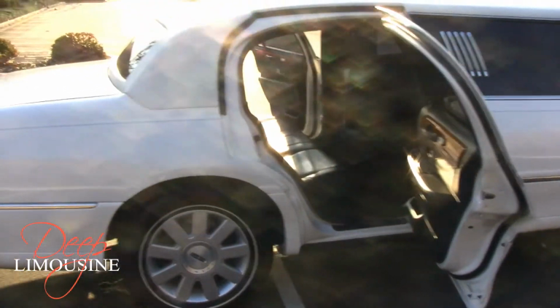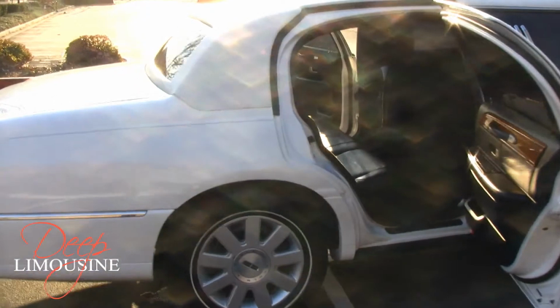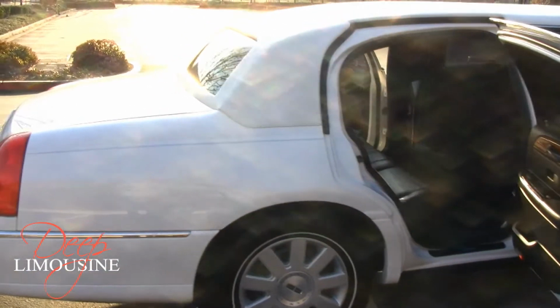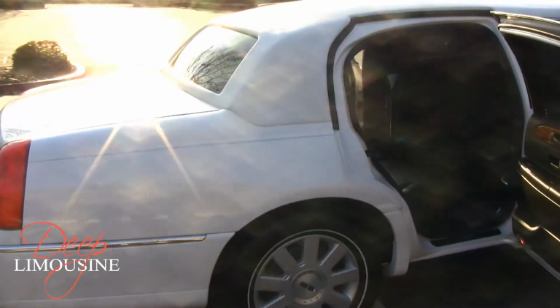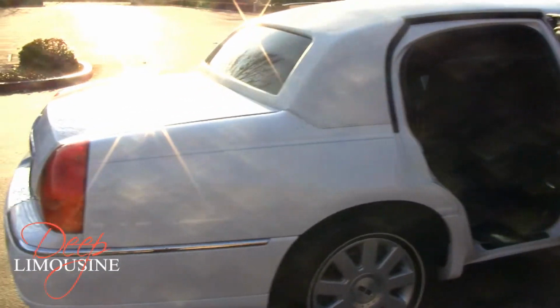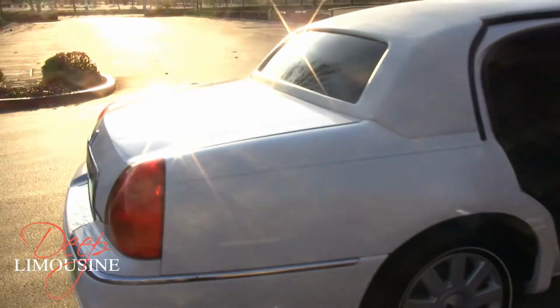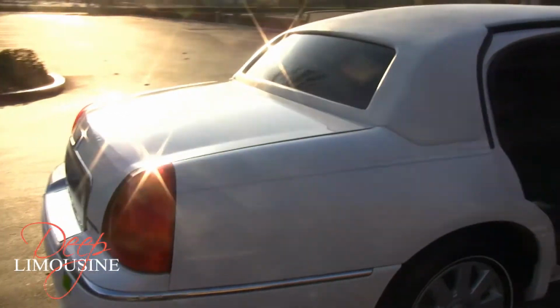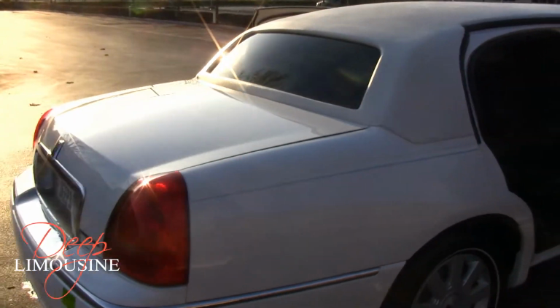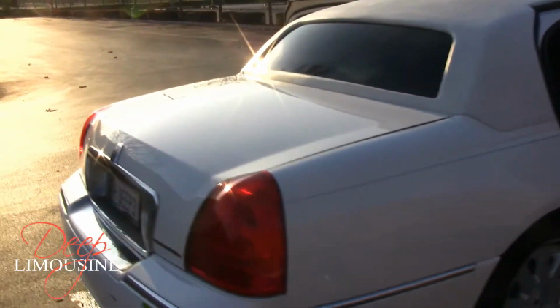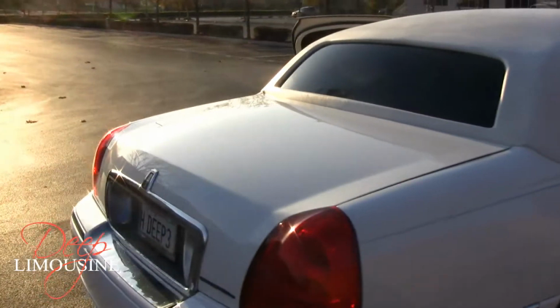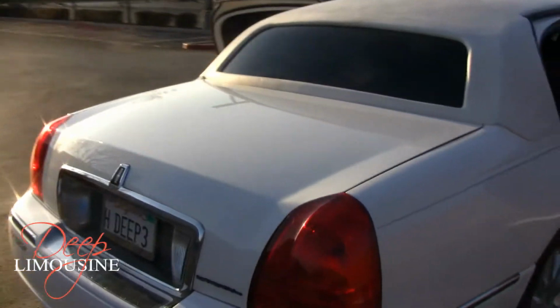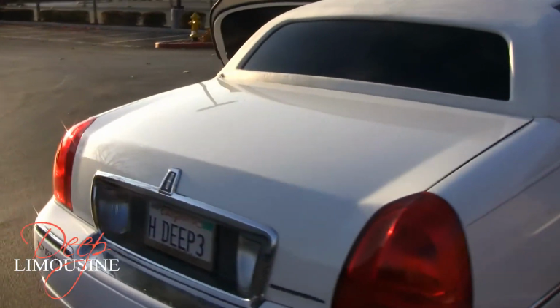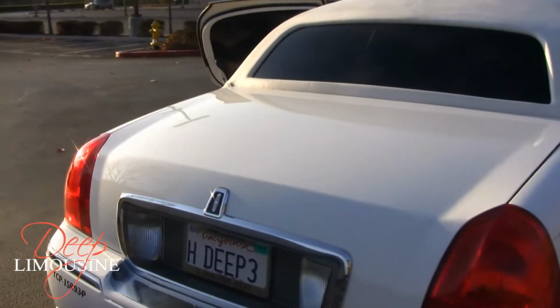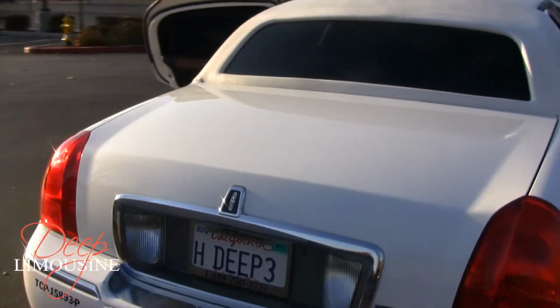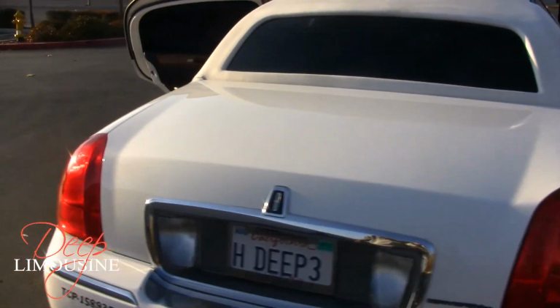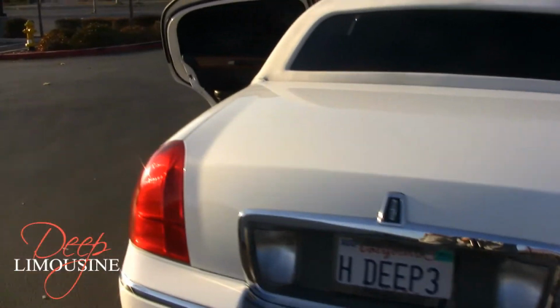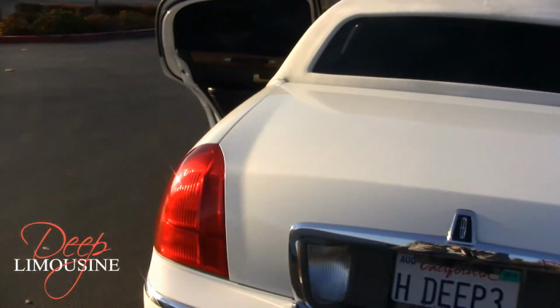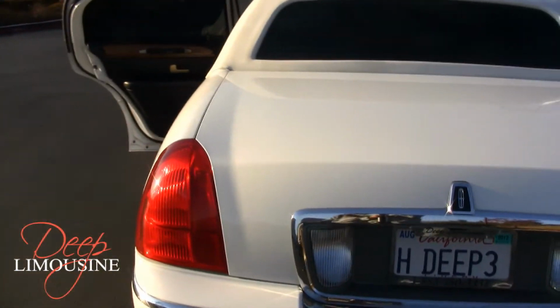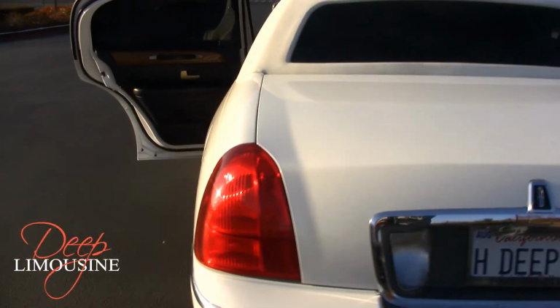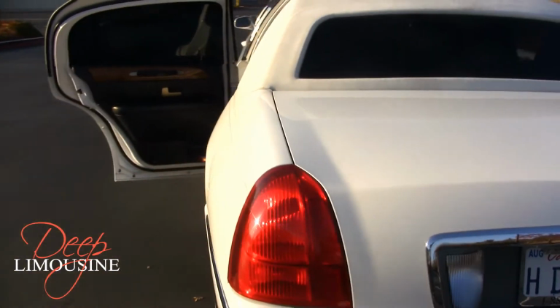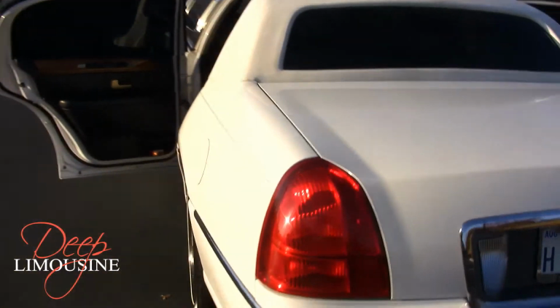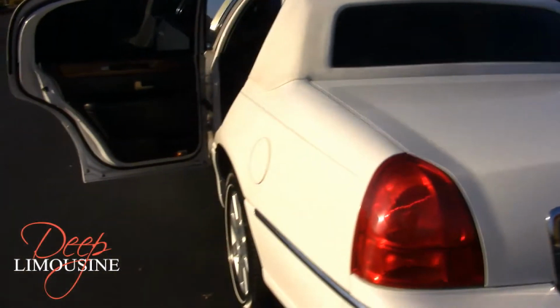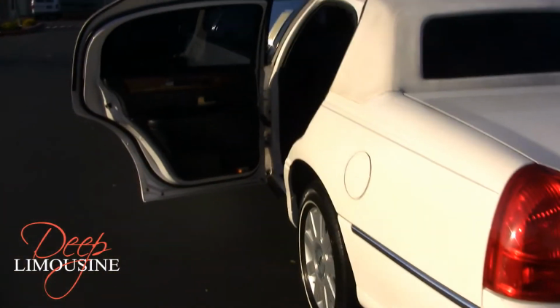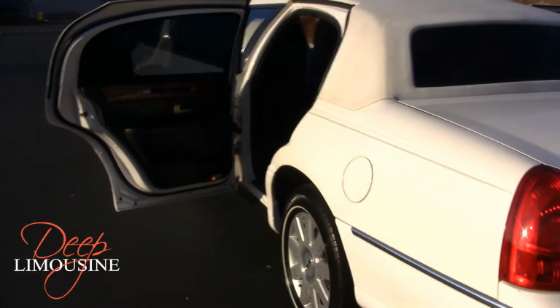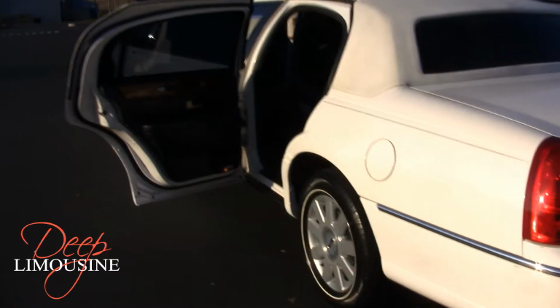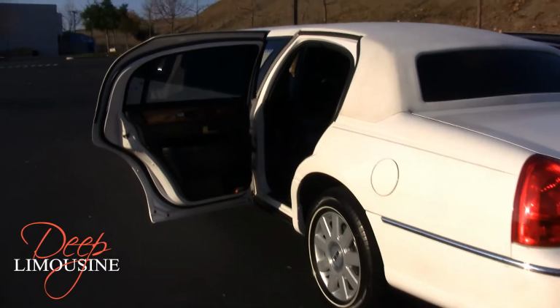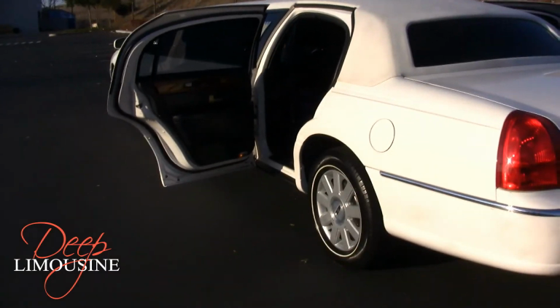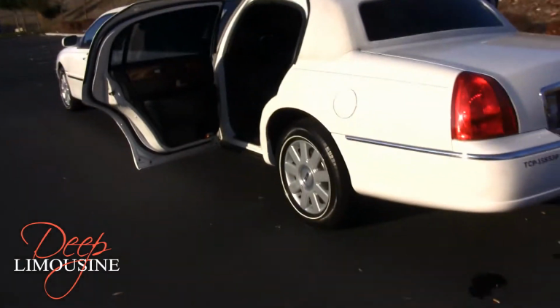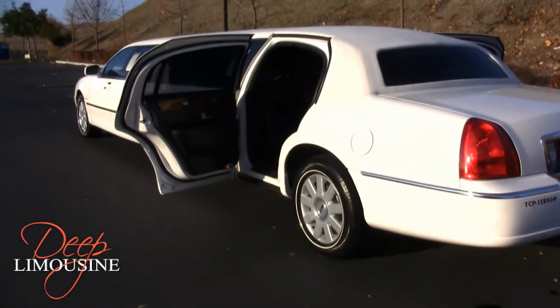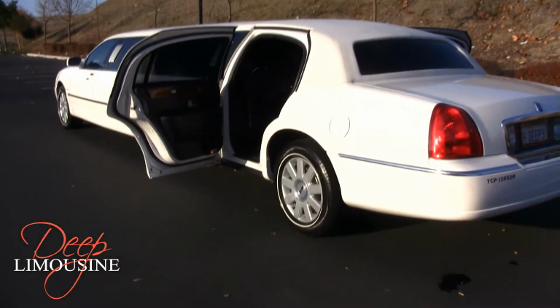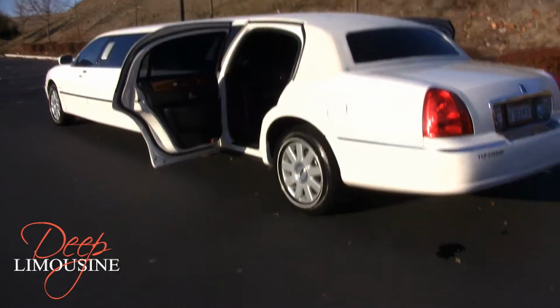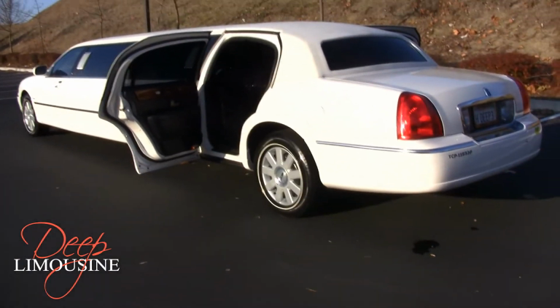Continuing to the back of the limousine and onto the other side, you can see we have a third door for easy access into the back of the limo. Now let's take a step back for a view of the entire limousine.